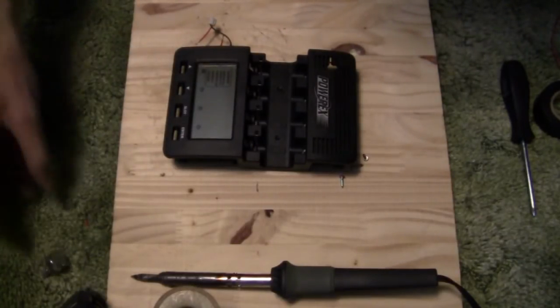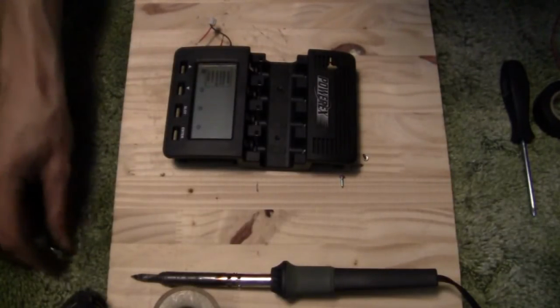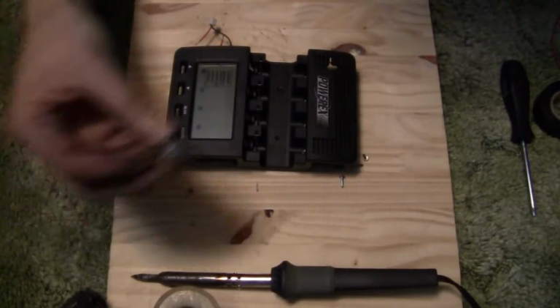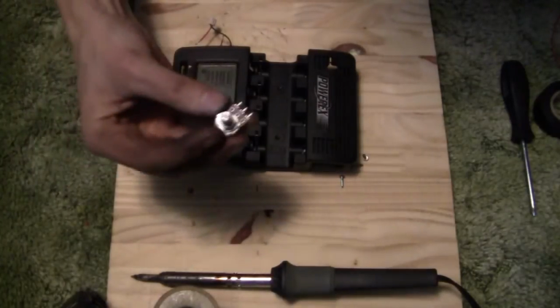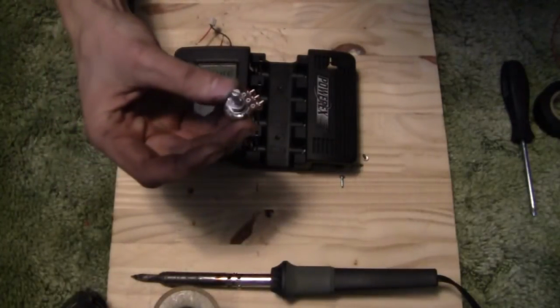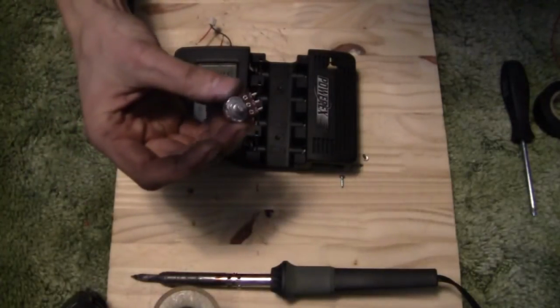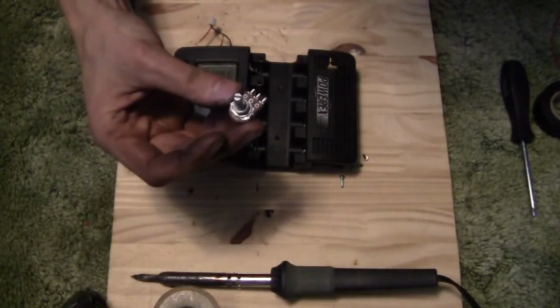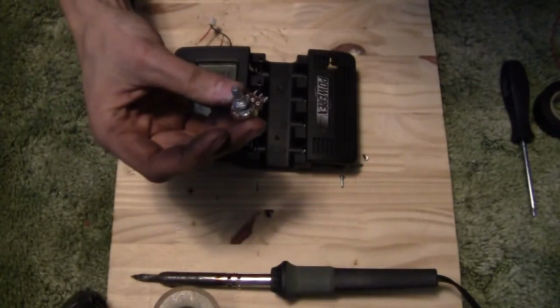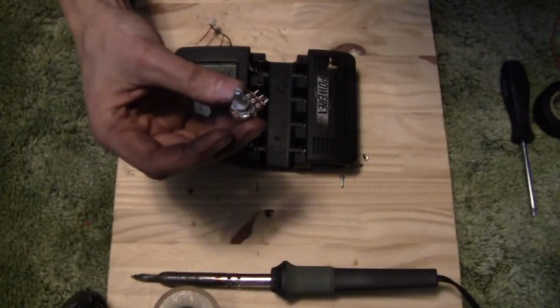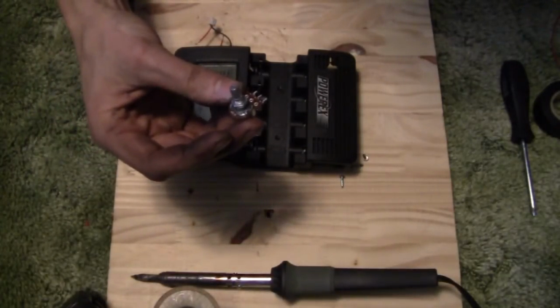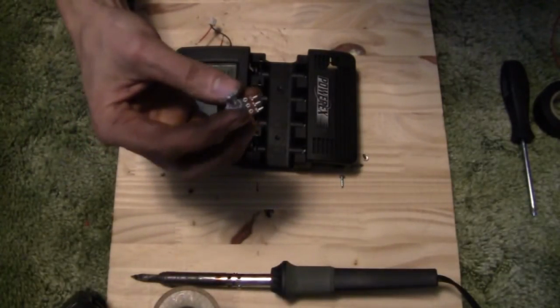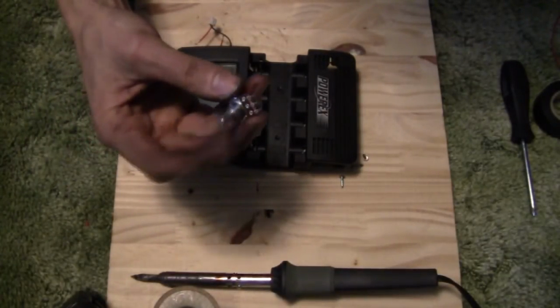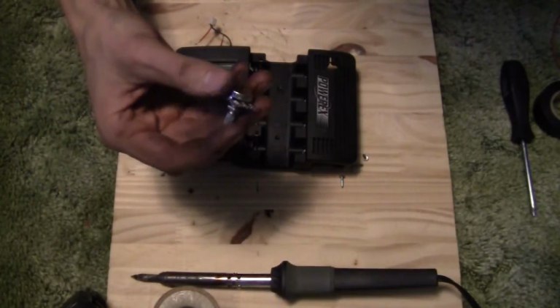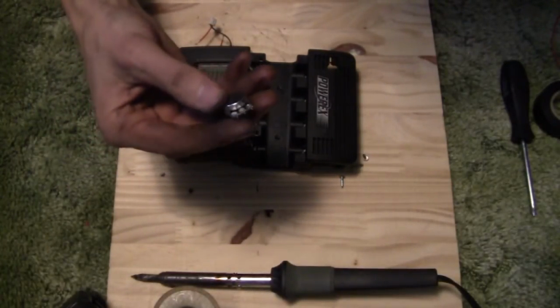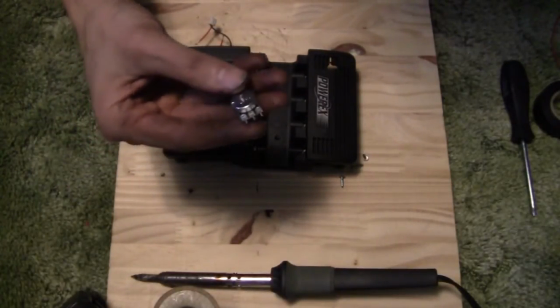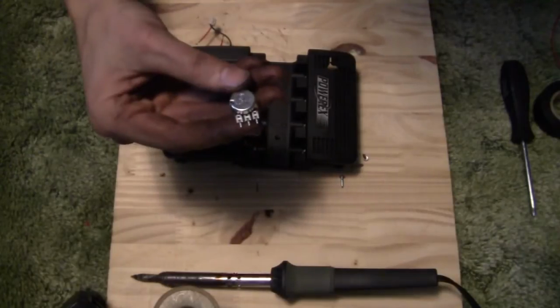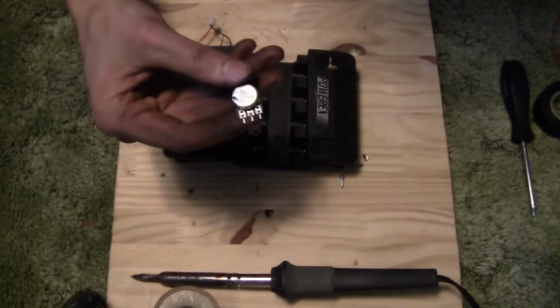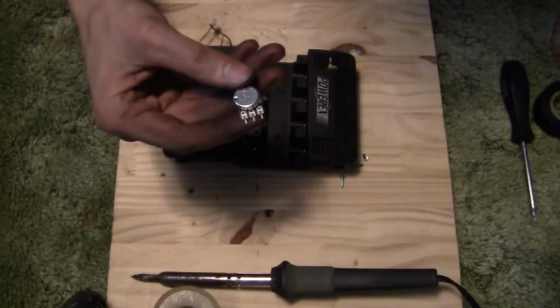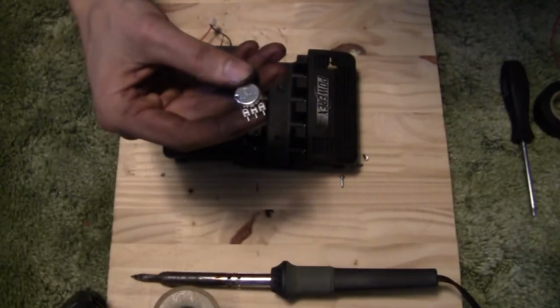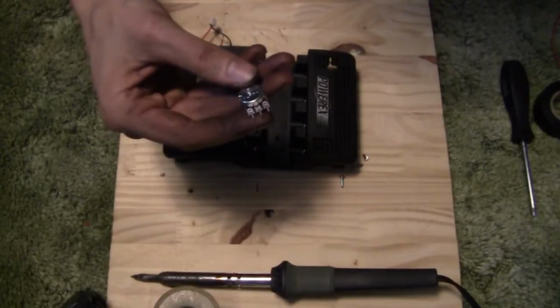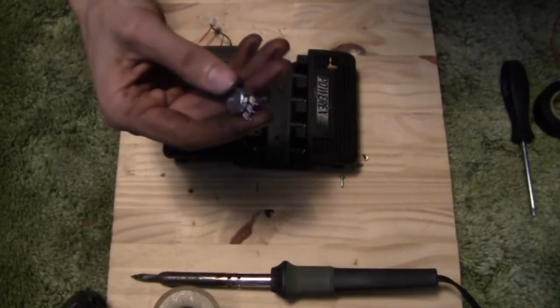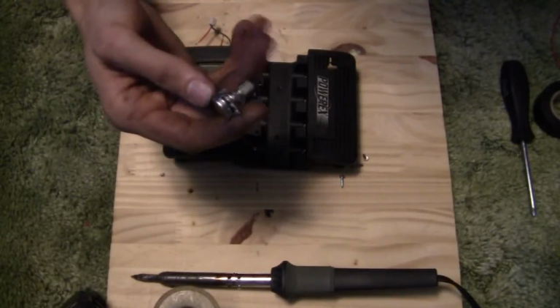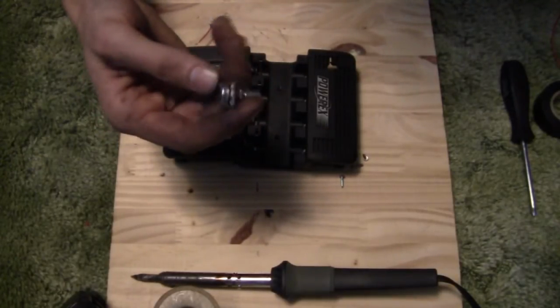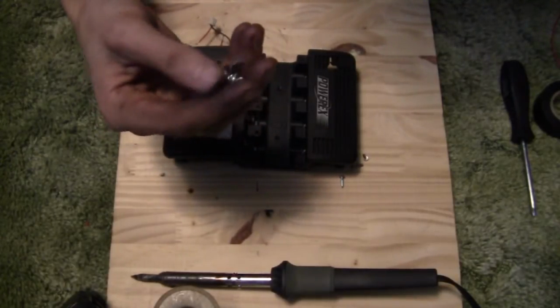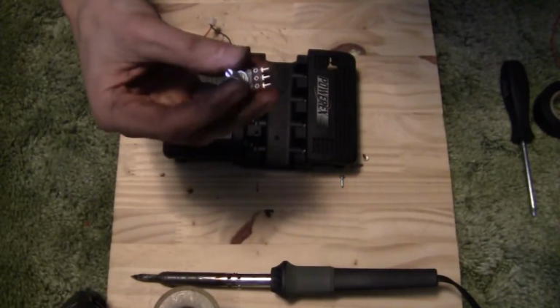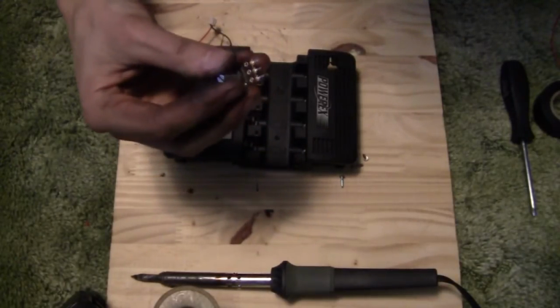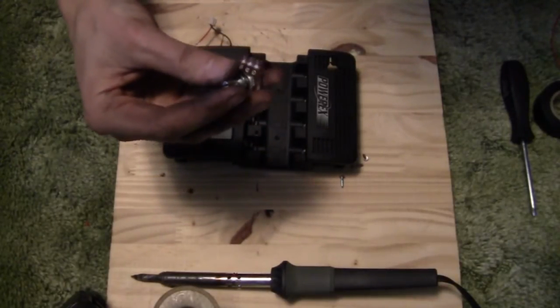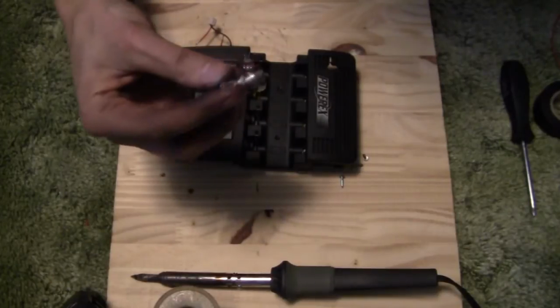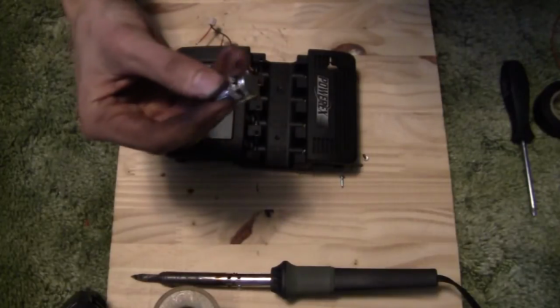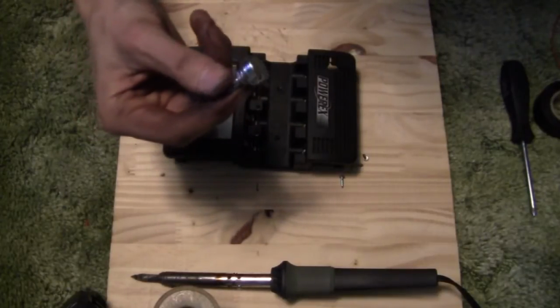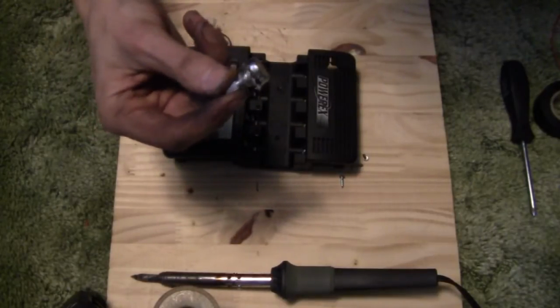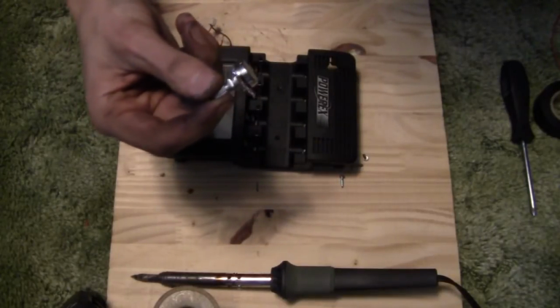What I got was some little 1K potentiometers from Futurelec. They're a little slow on the shipping, but you can't beat their prices anywhere that I've found. So I've got a few of these.